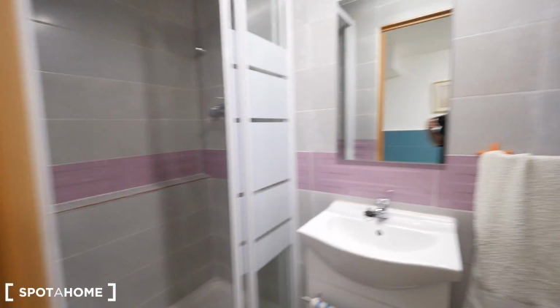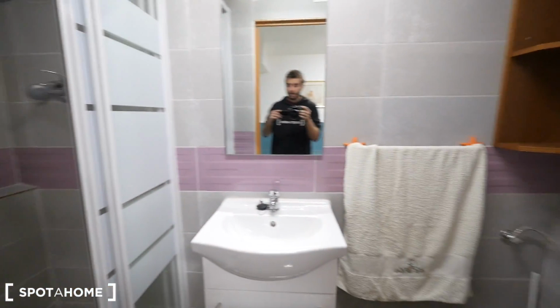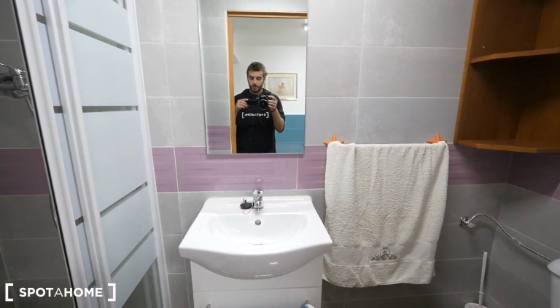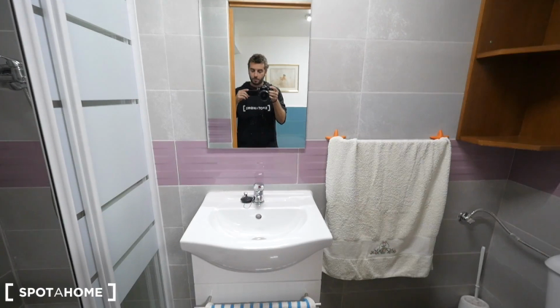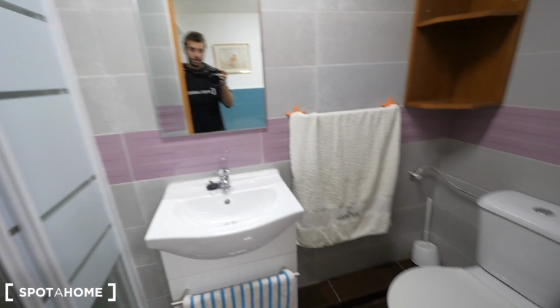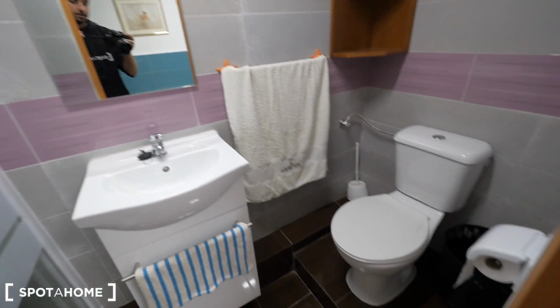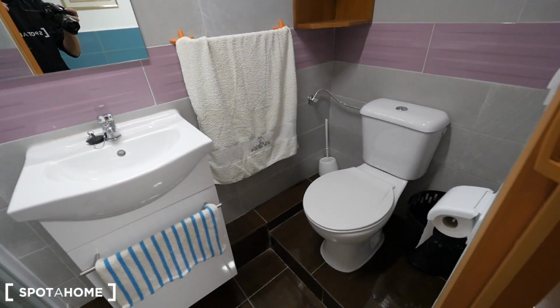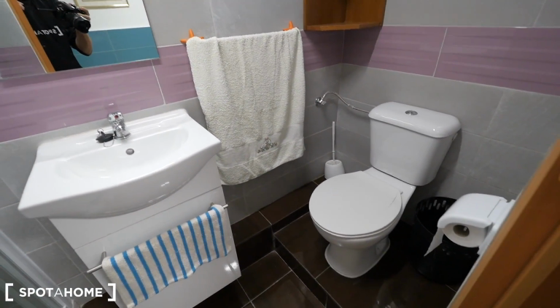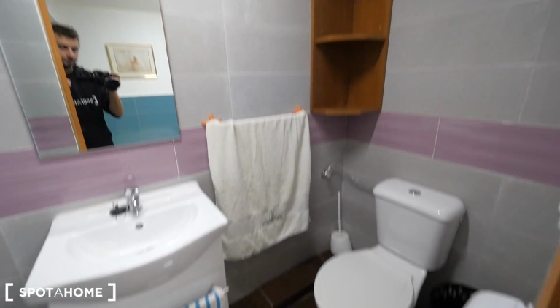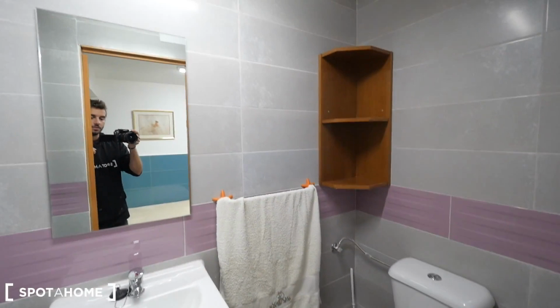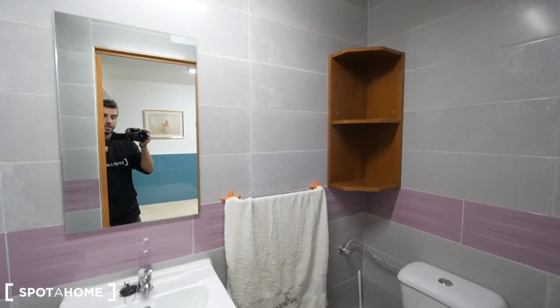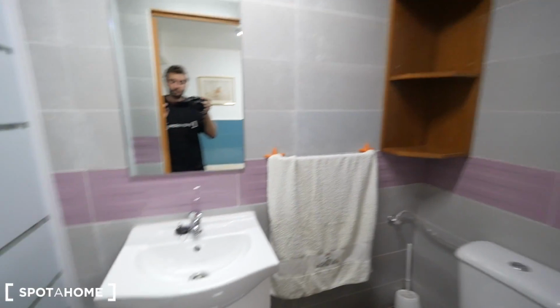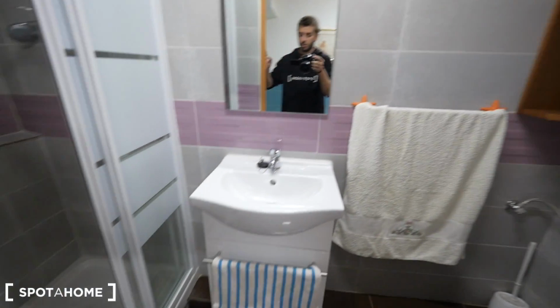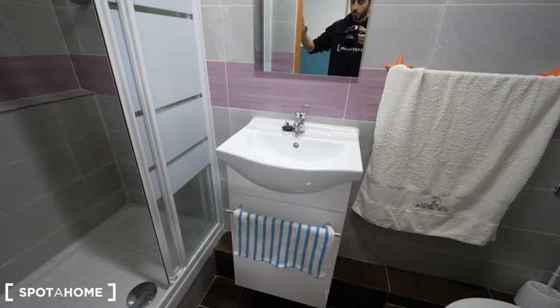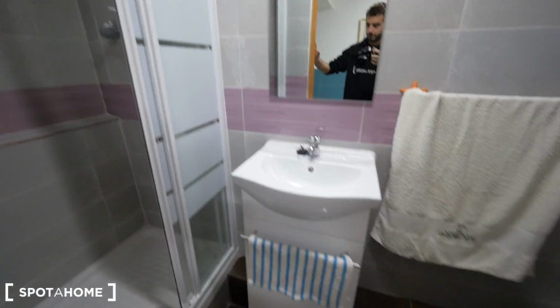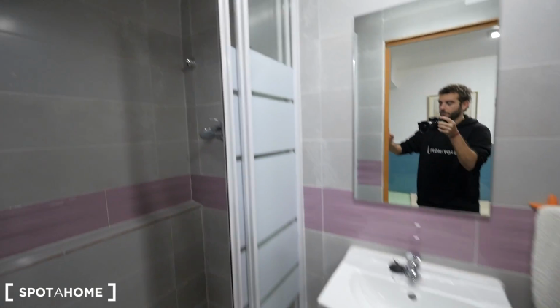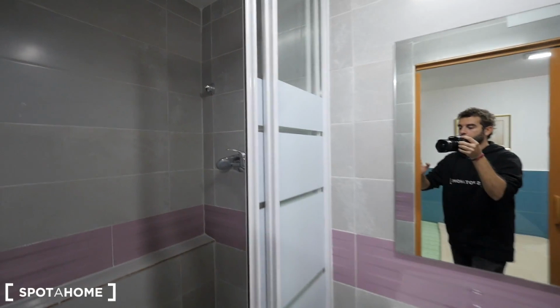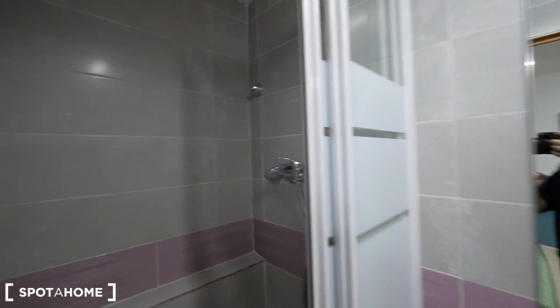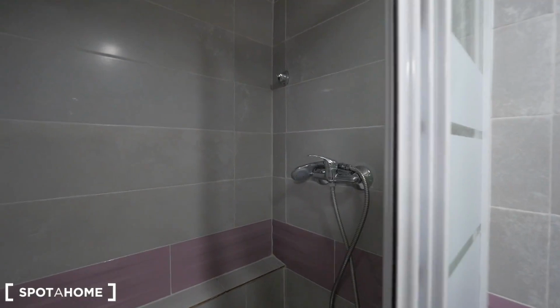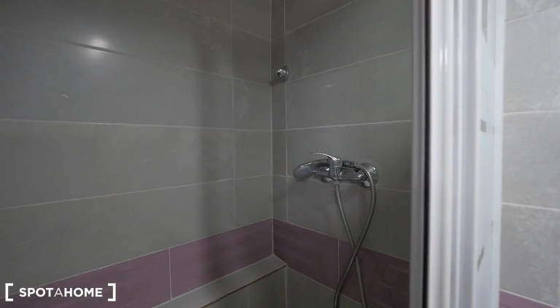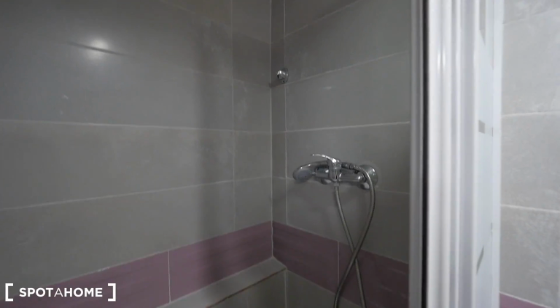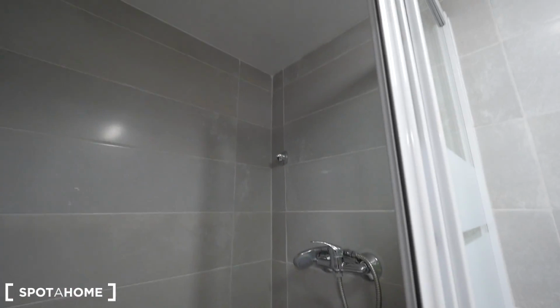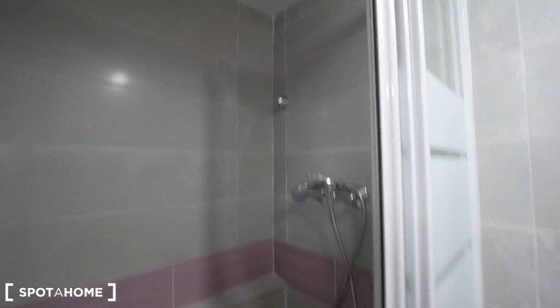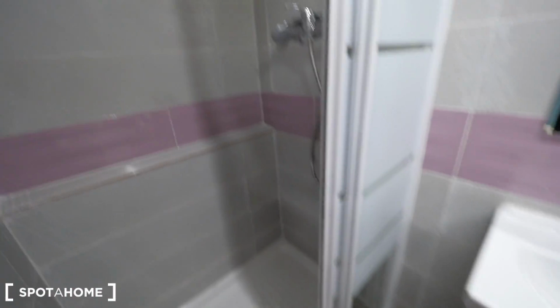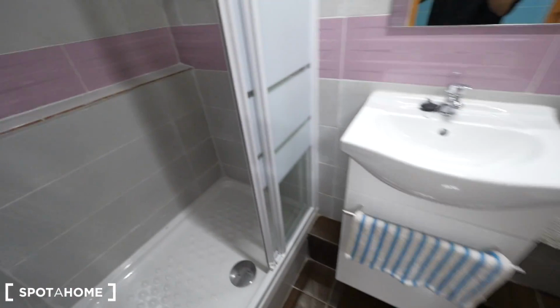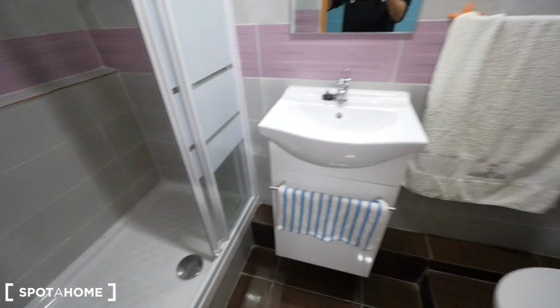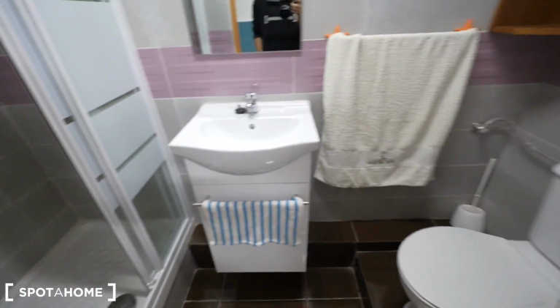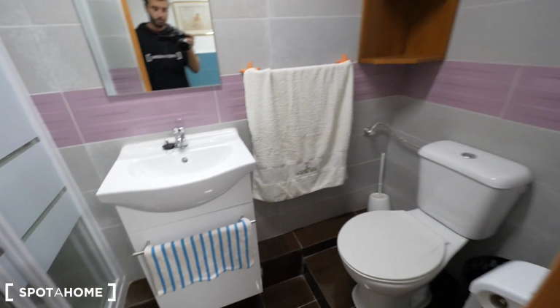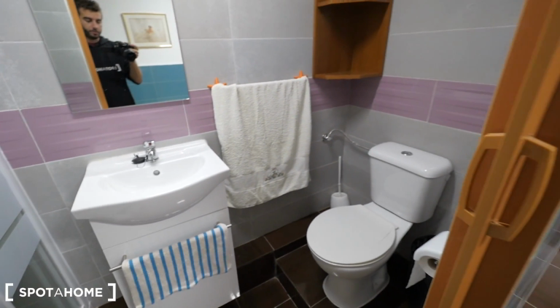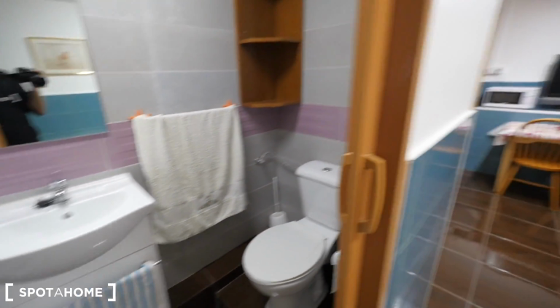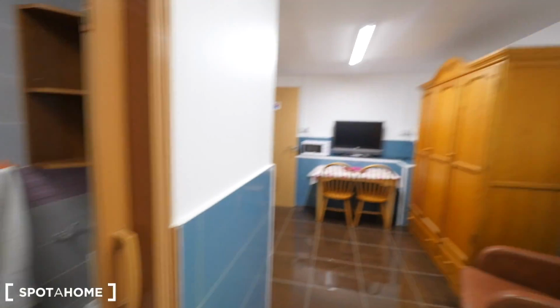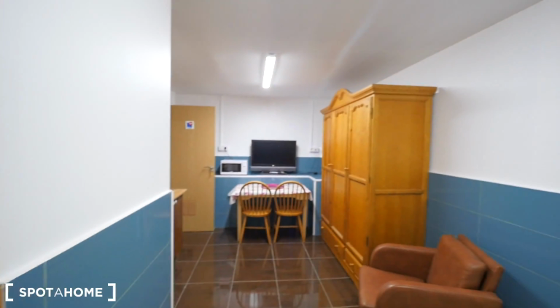And the bathroom — here it is. The sink, toilet, and some shelving. And then the shower — nice one. A really cool bathroom for one person.